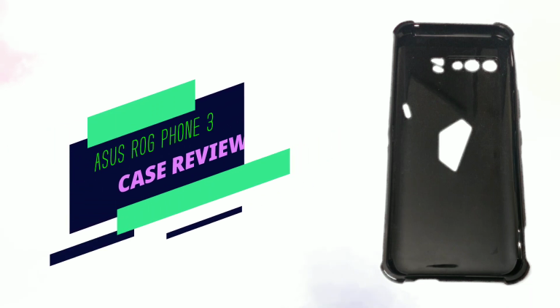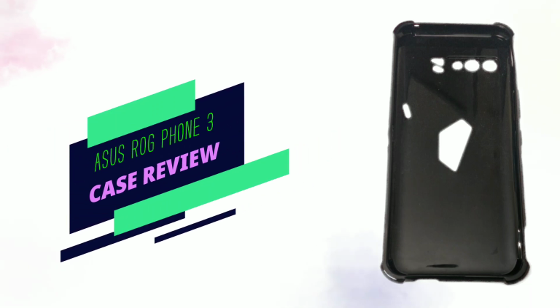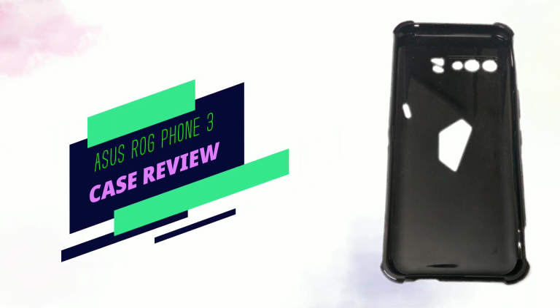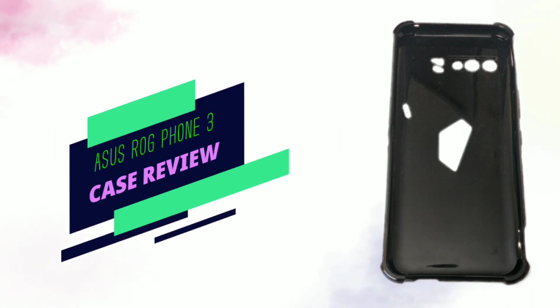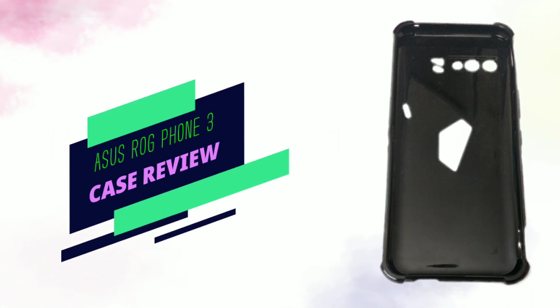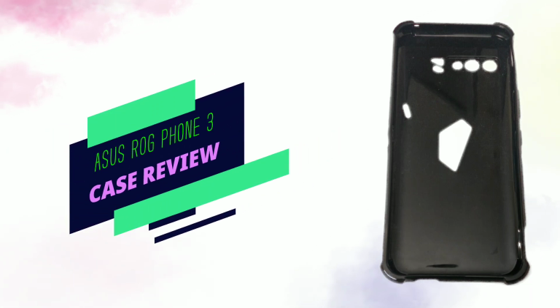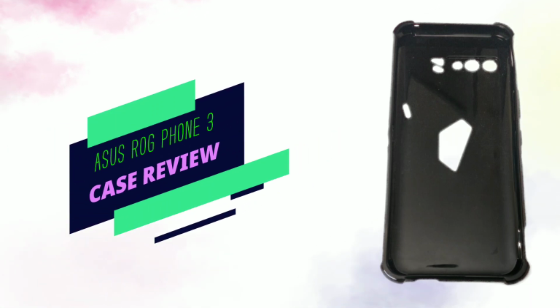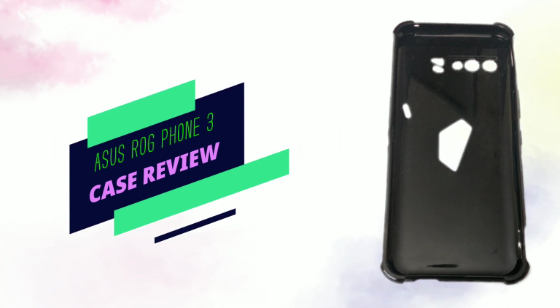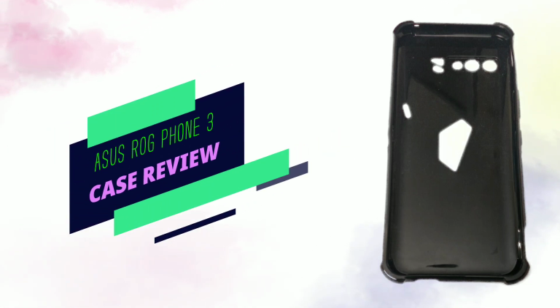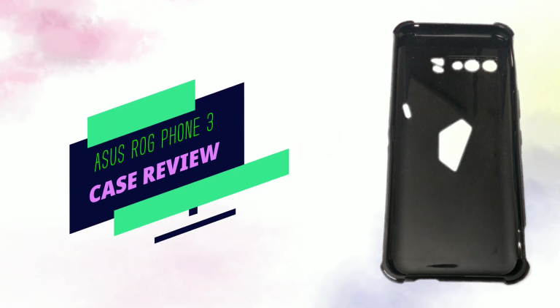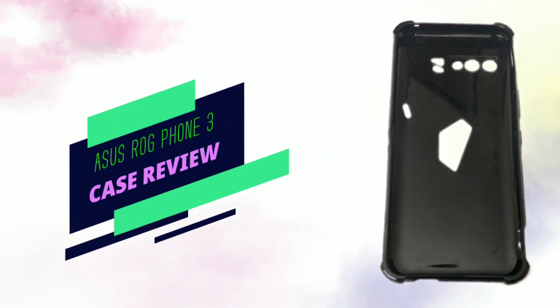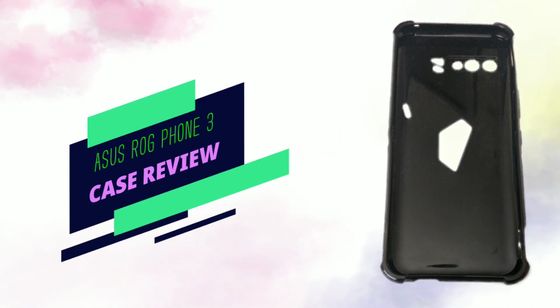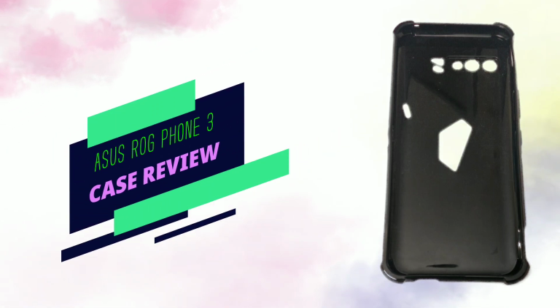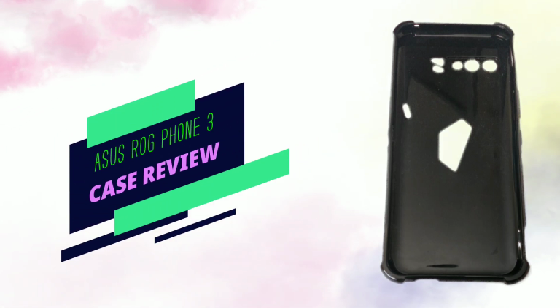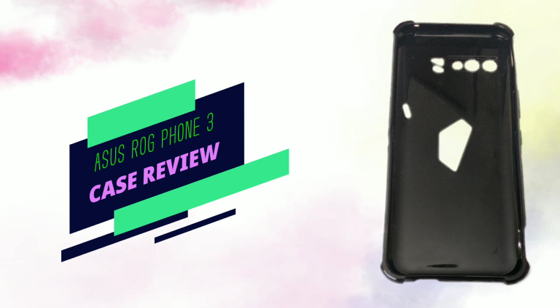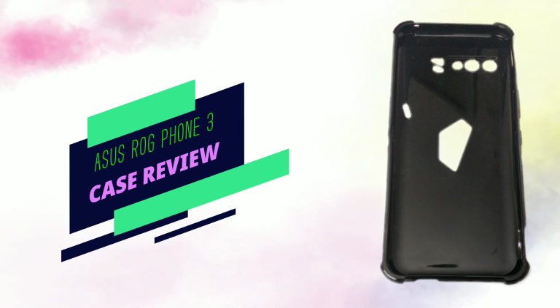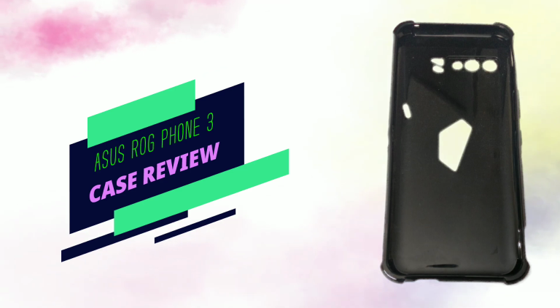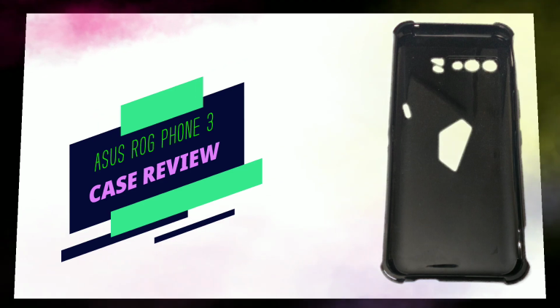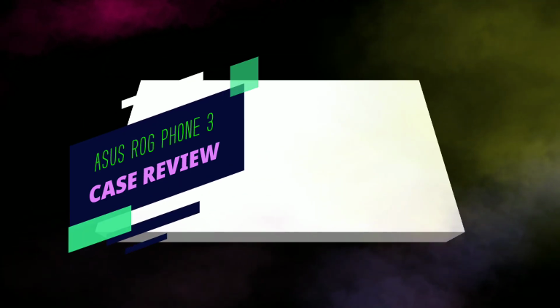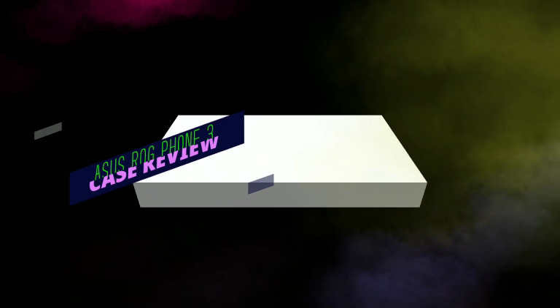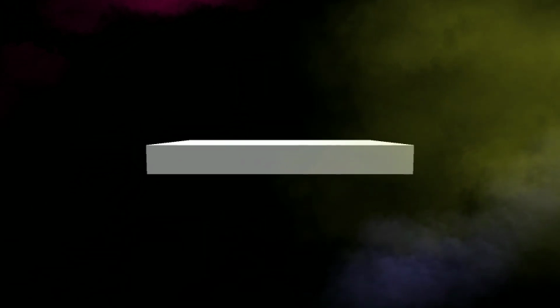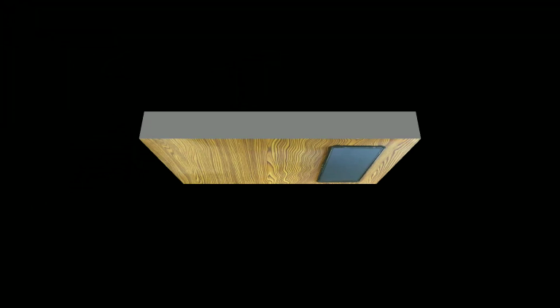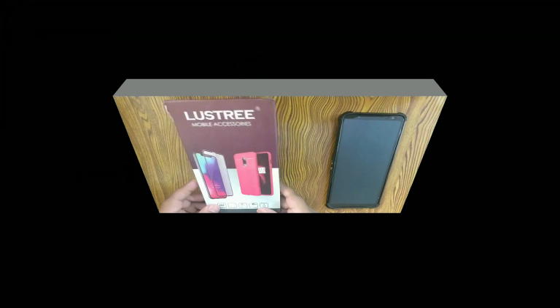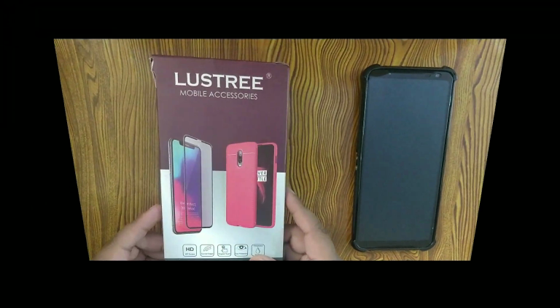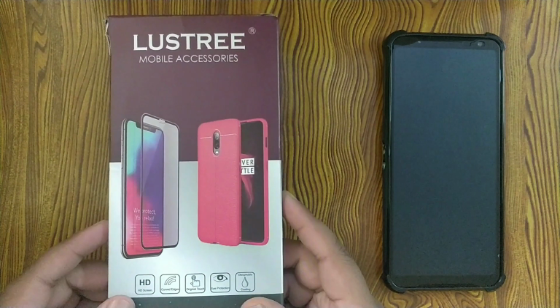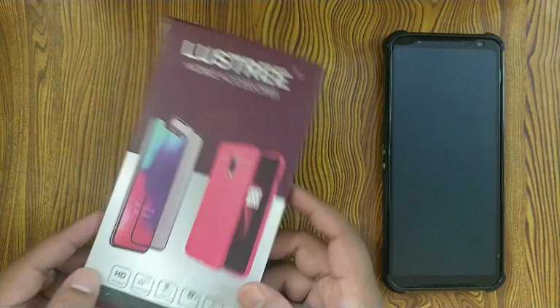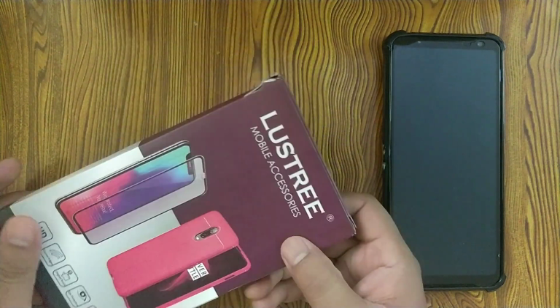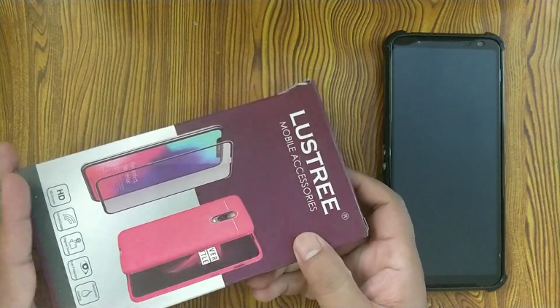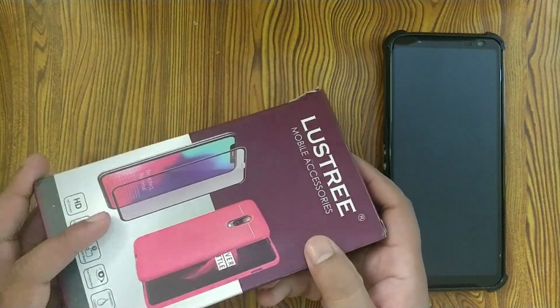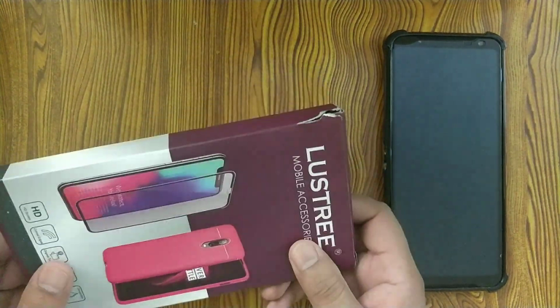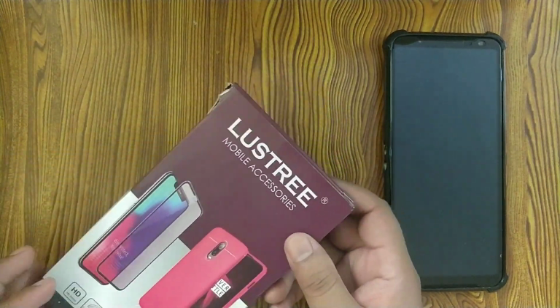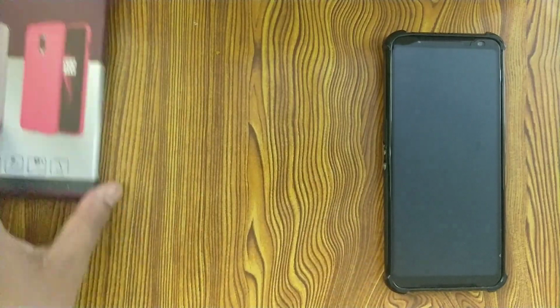Hi guys, in this video I am going to do a review of this case which I bought from Amazon for my ROG Phone 3. This is the box in which the case came in and it looks pretty ordinary.